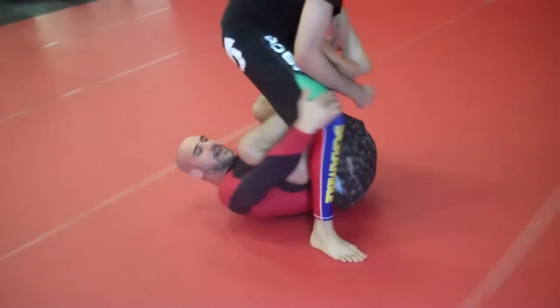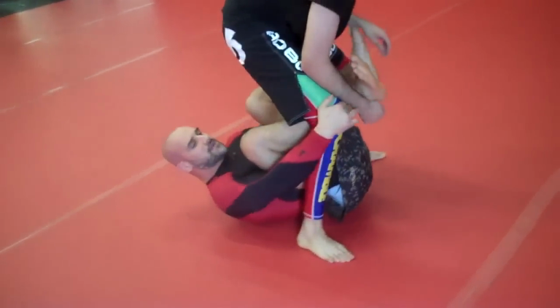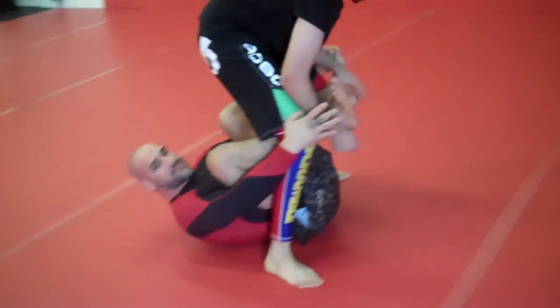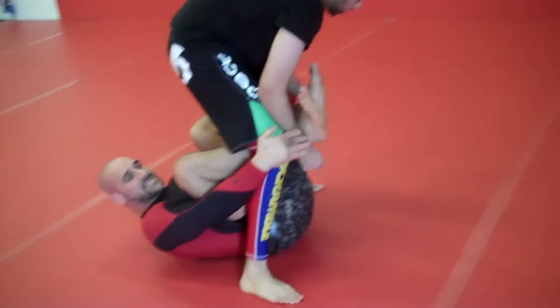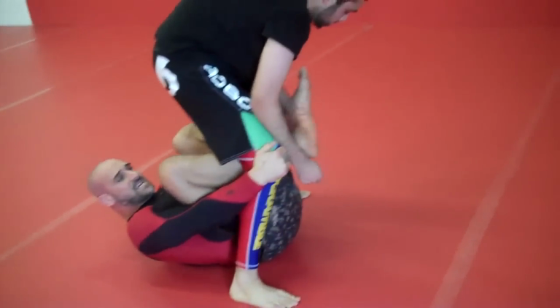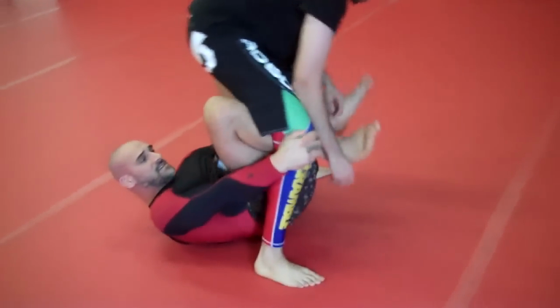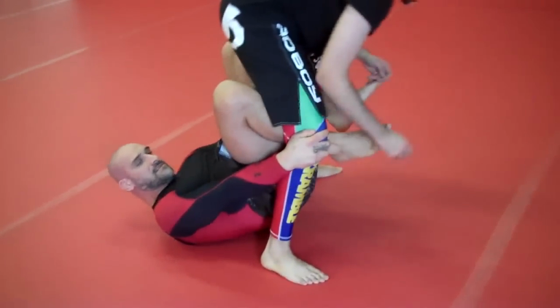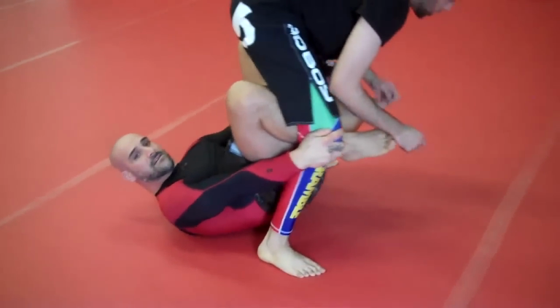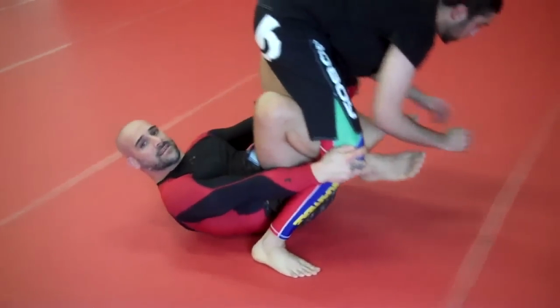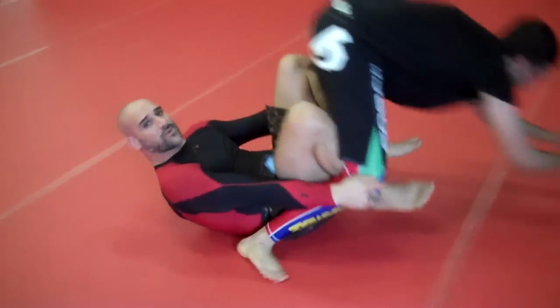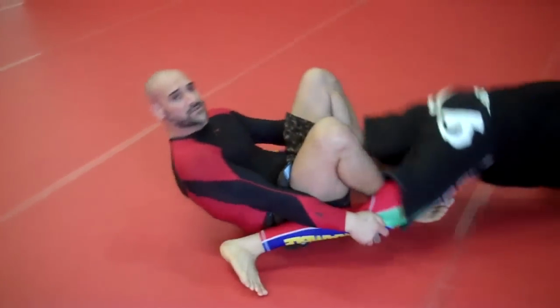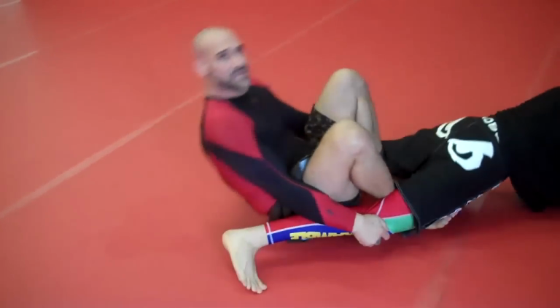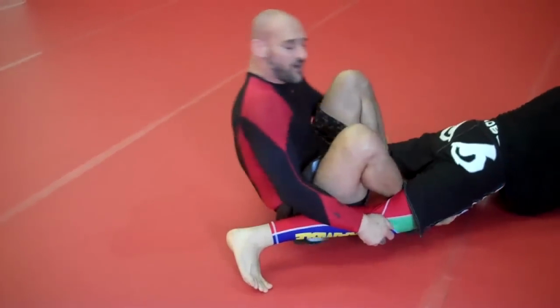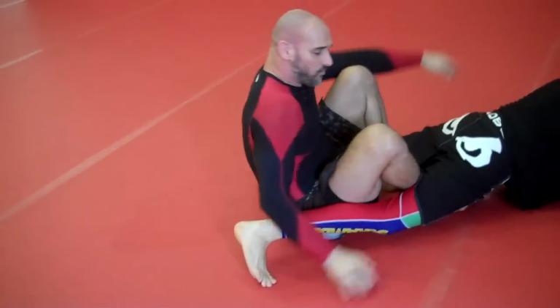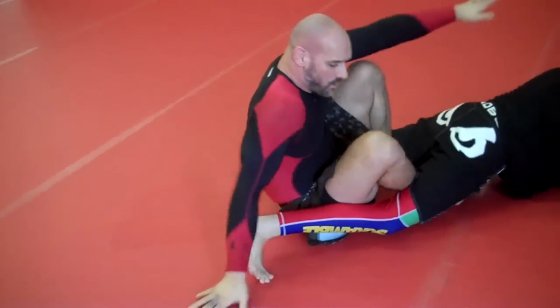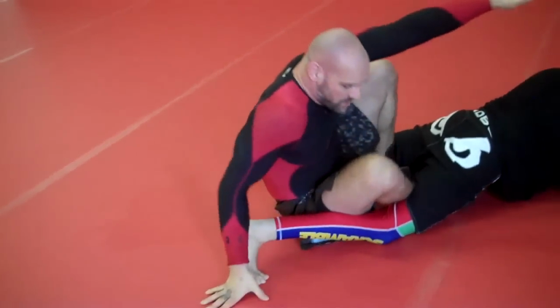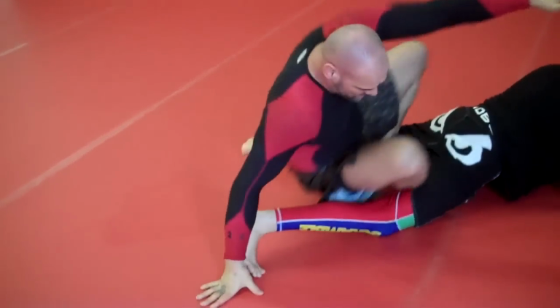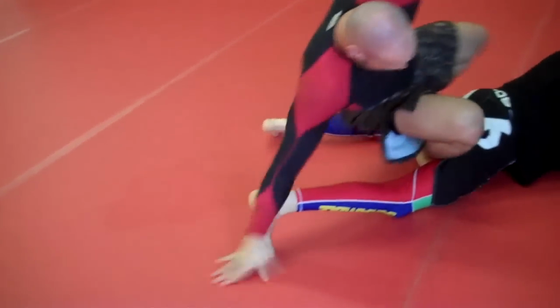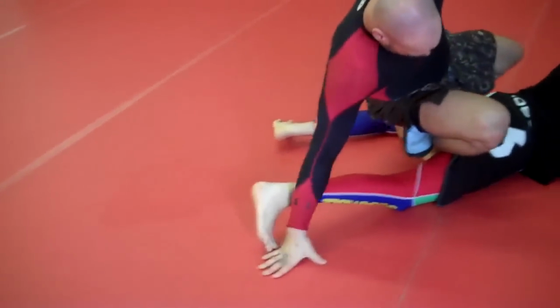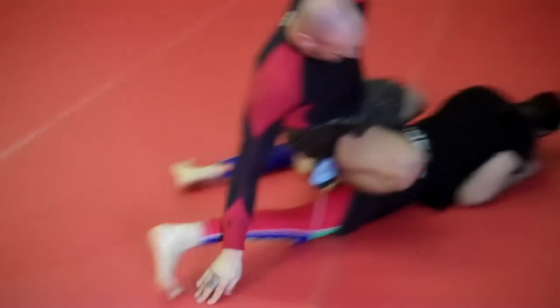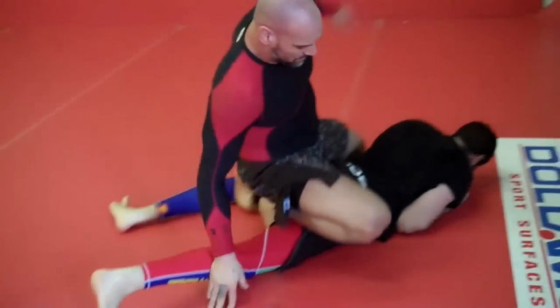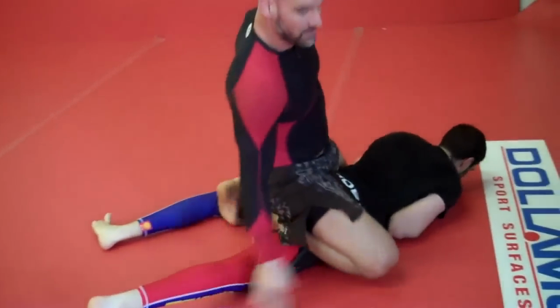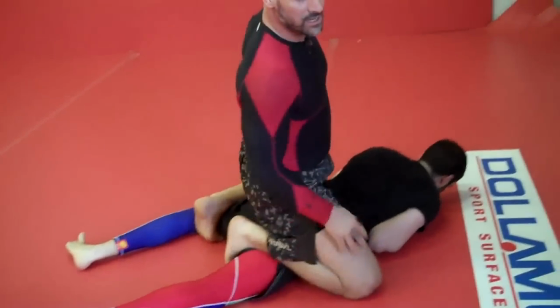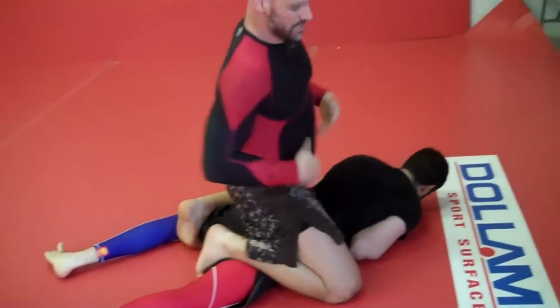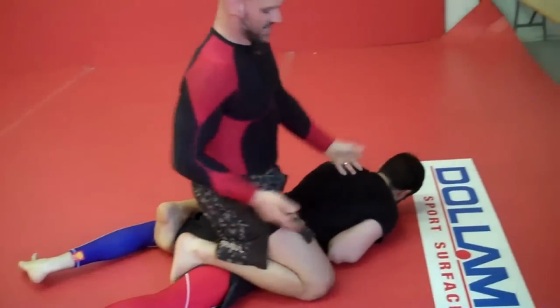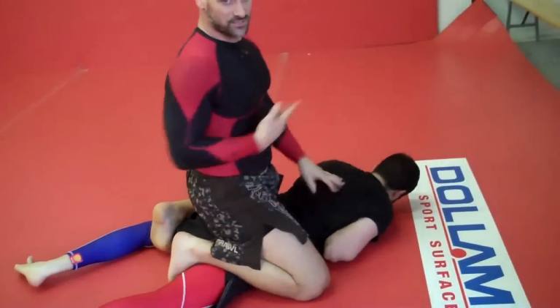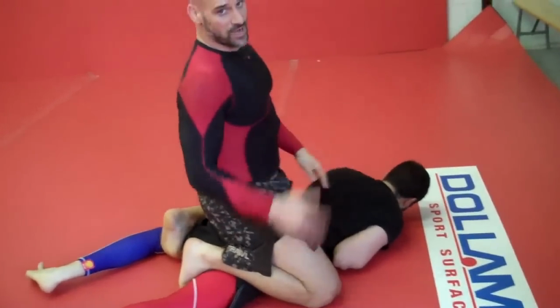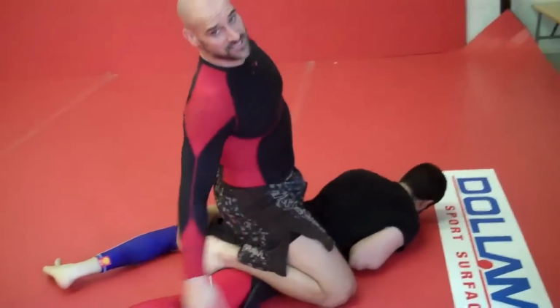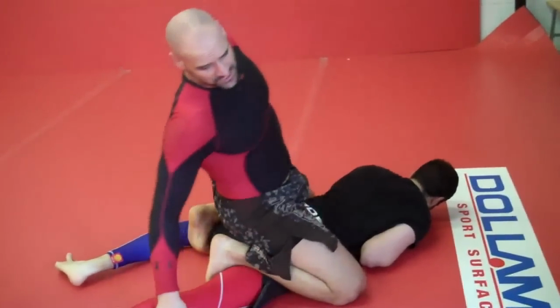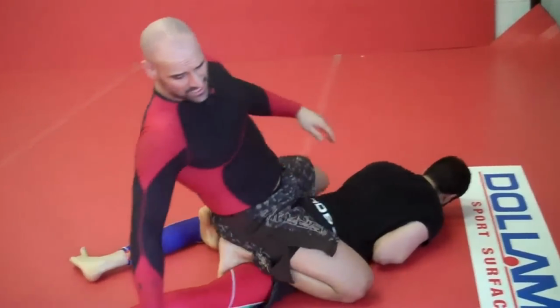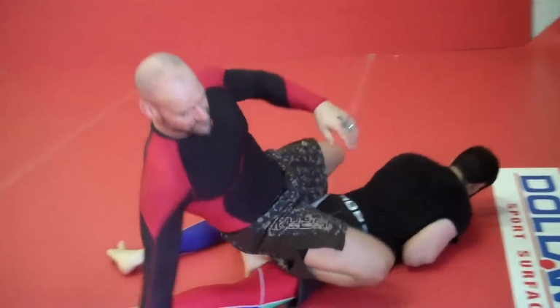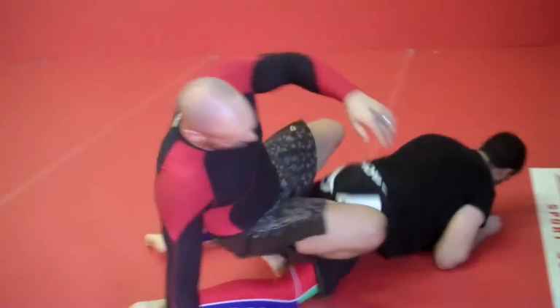I grab the knees this way to make it fall forward, drive up, and do whatever submission you like from there.